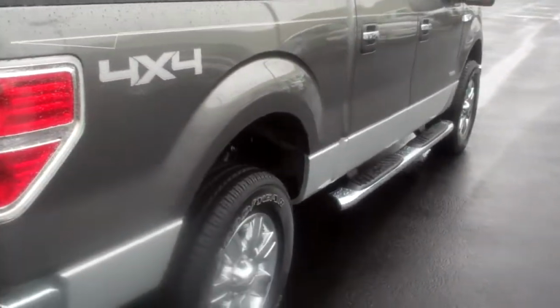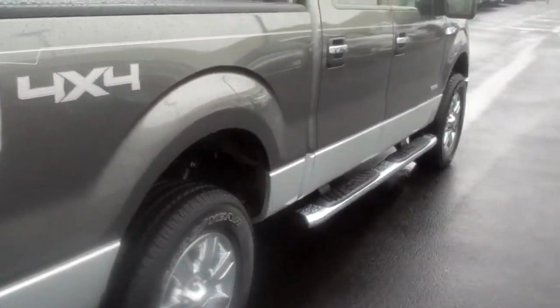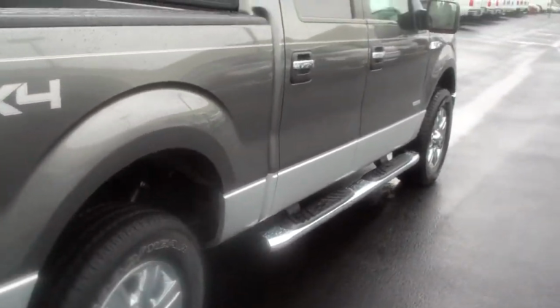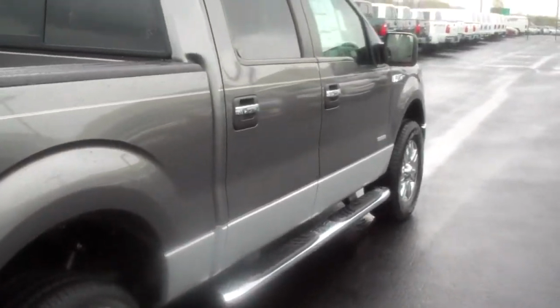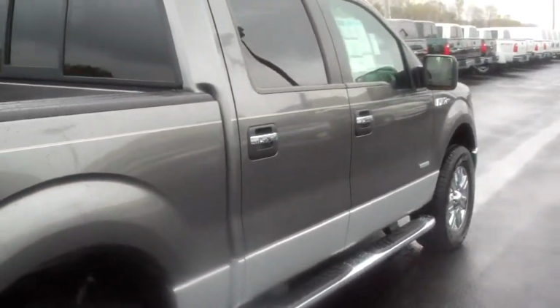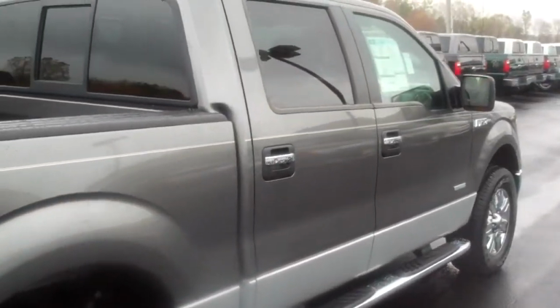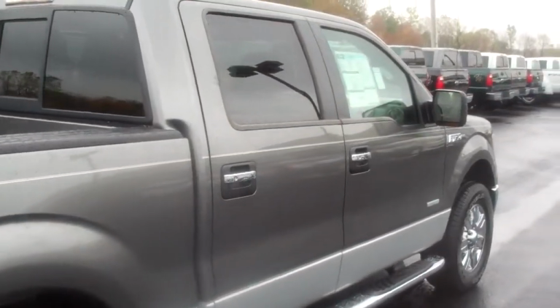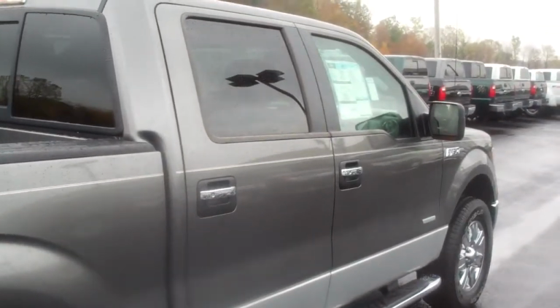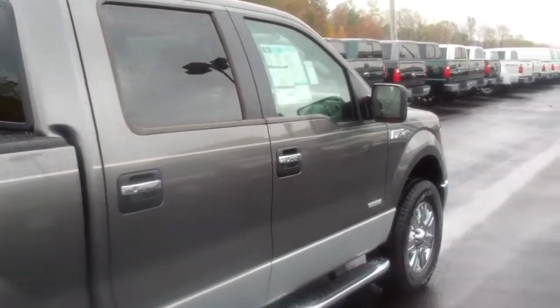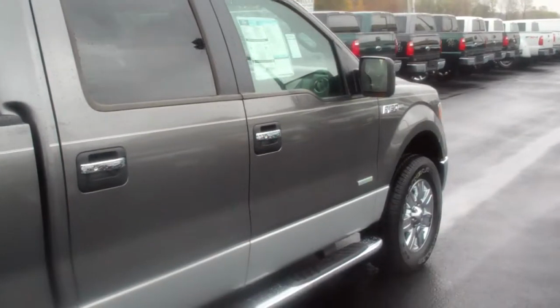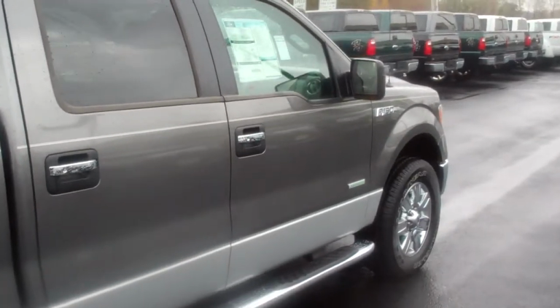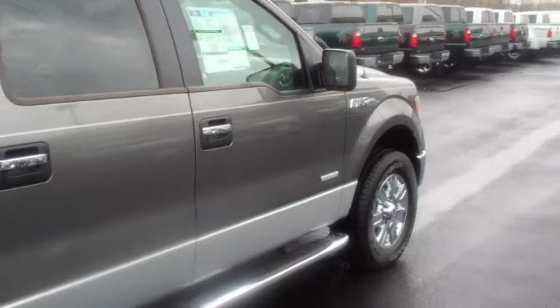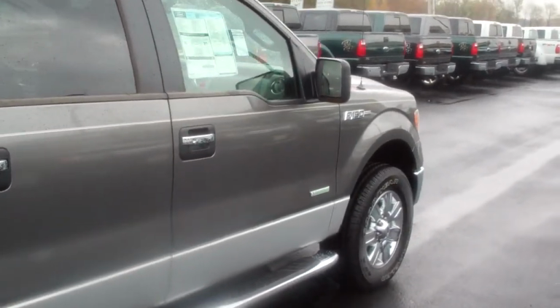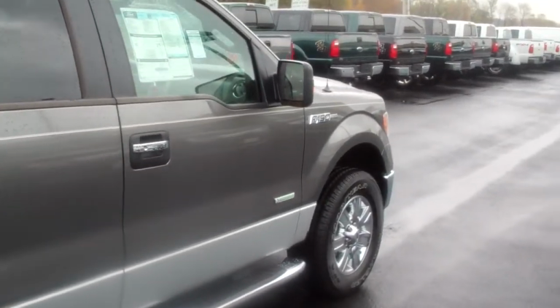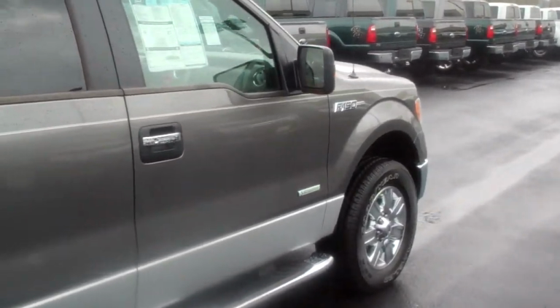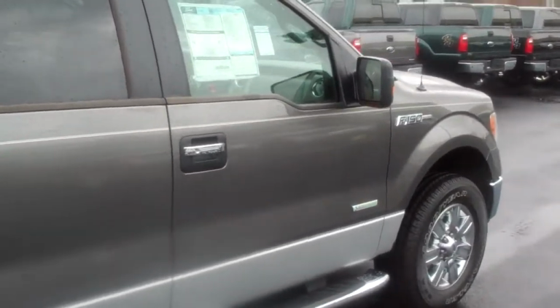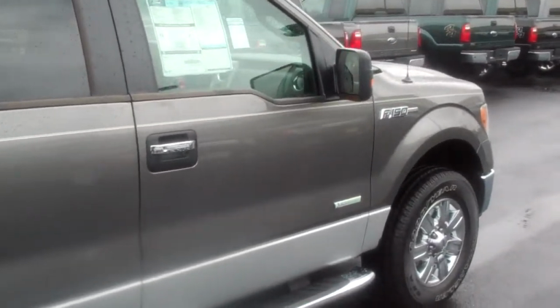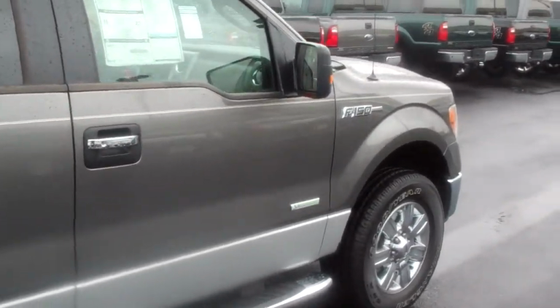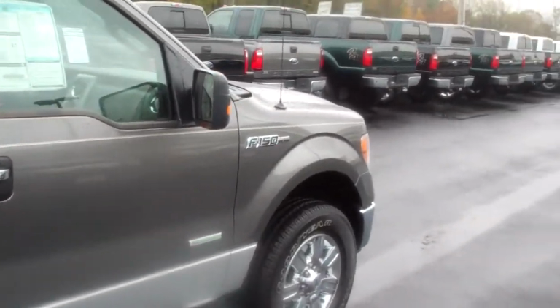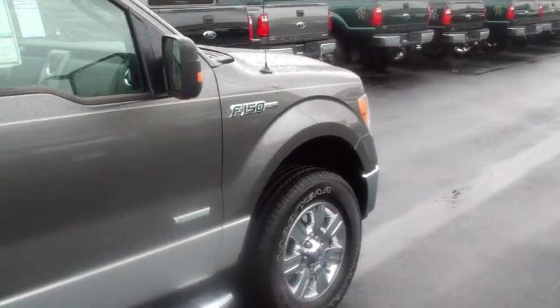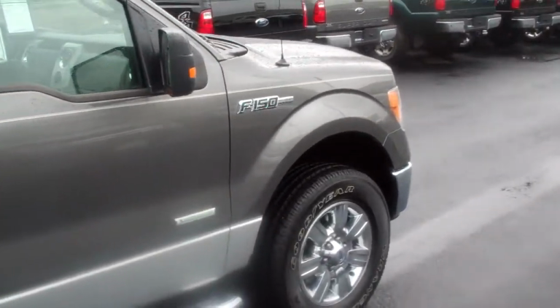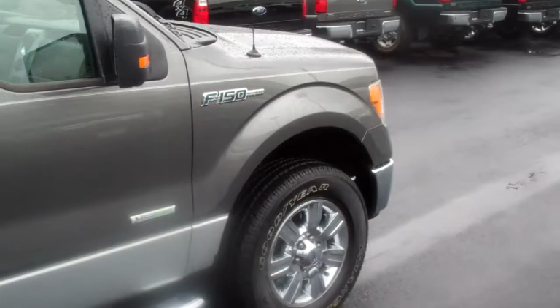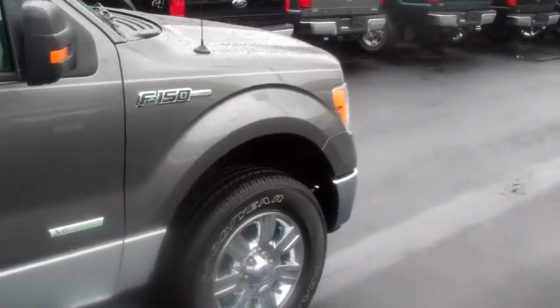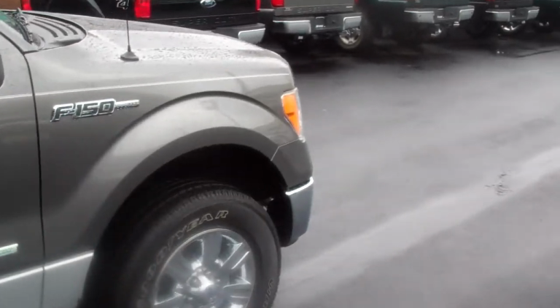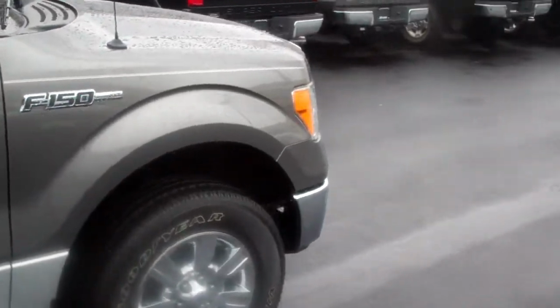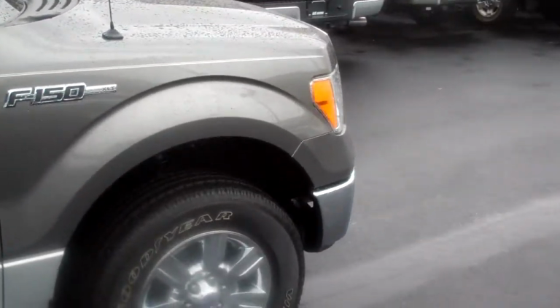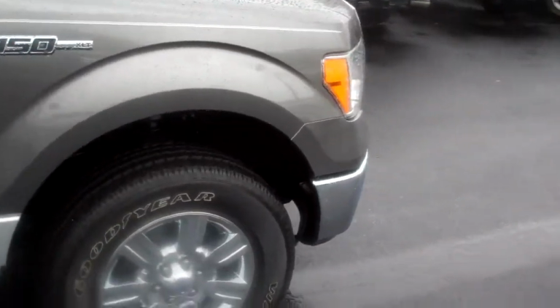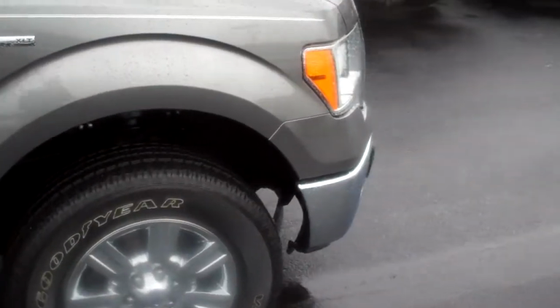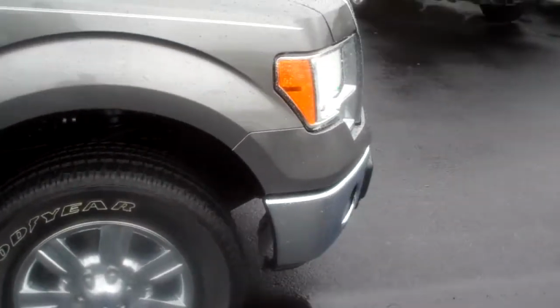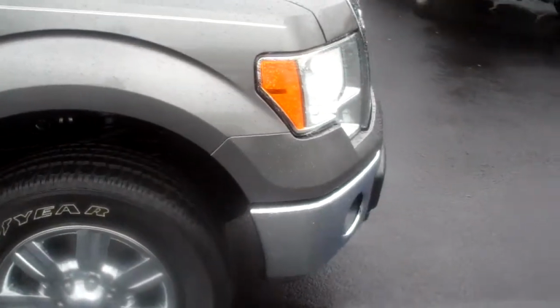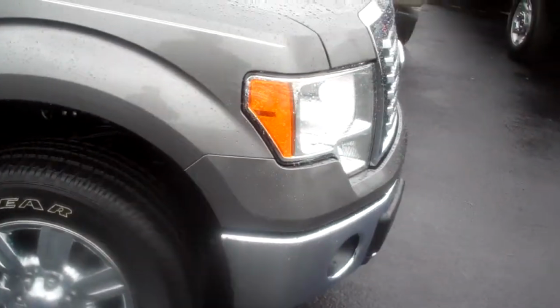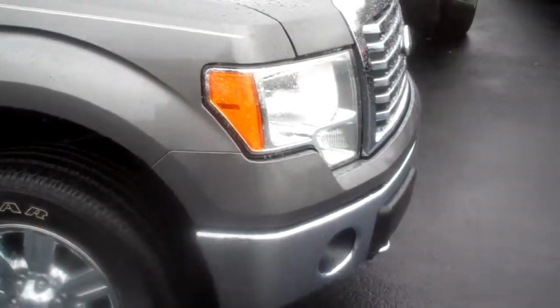It's a very, very sharp truck. That EcoBoost engine — I don't know if you've driven one before, Jeff — but it's effortless. These engines are extremely impressive. Ford has really hit the nail on the head with the design and the performance of these vehicles.